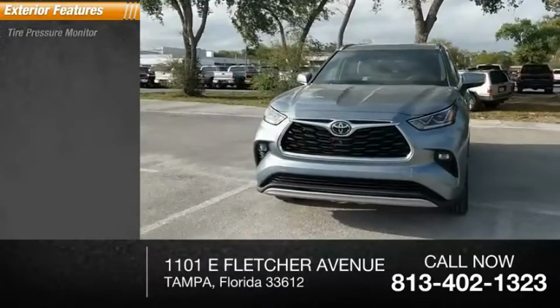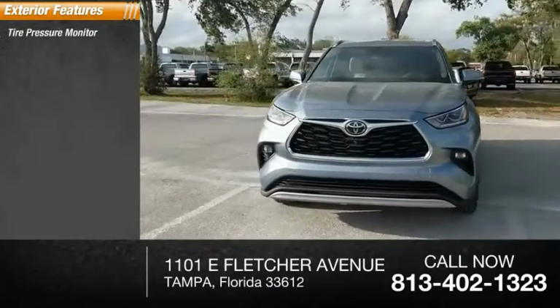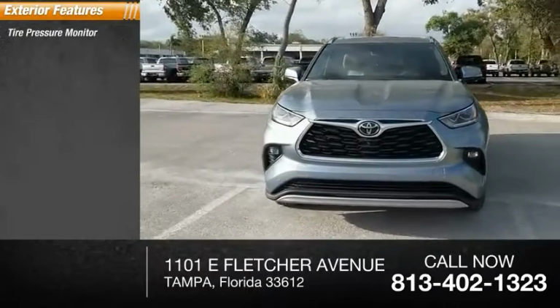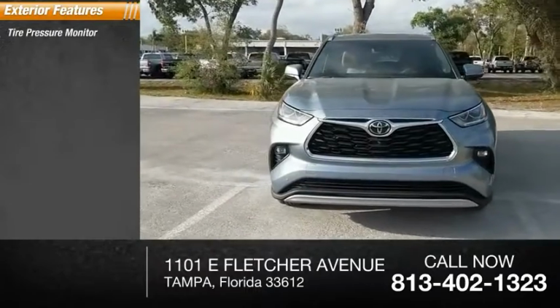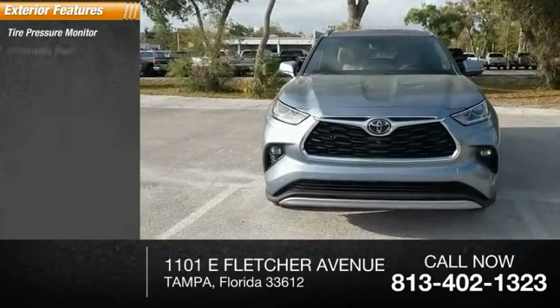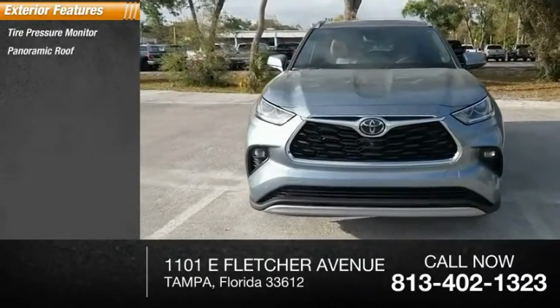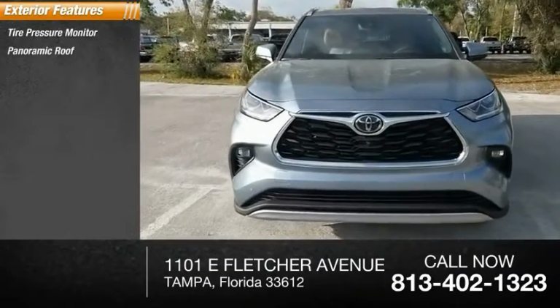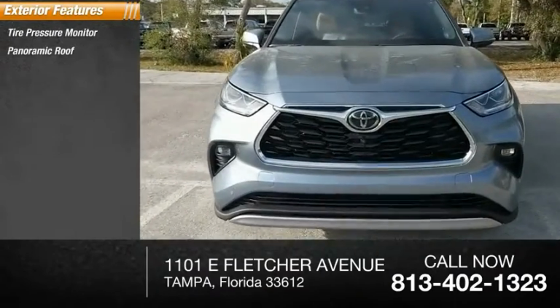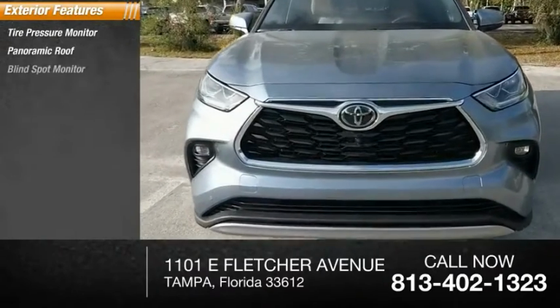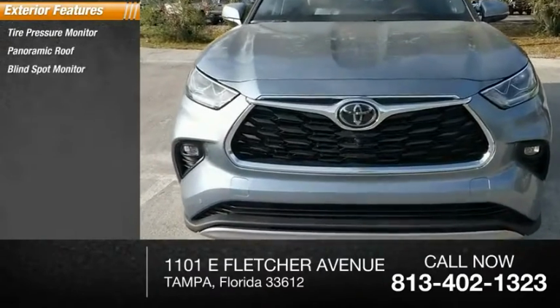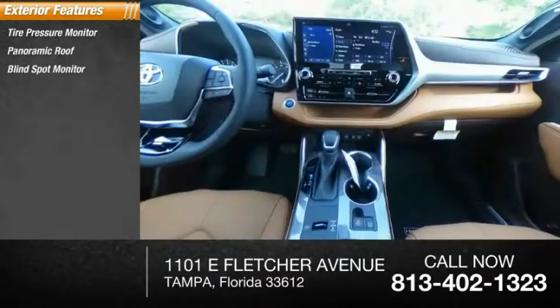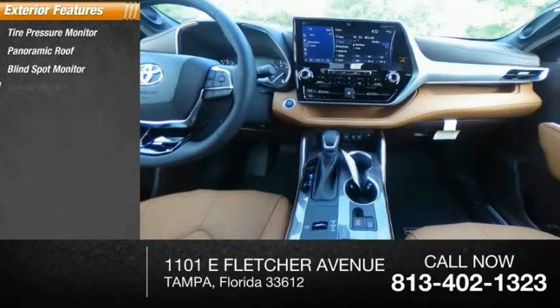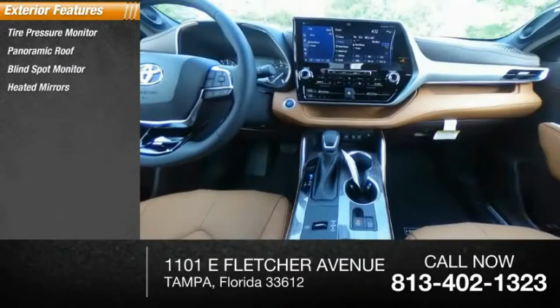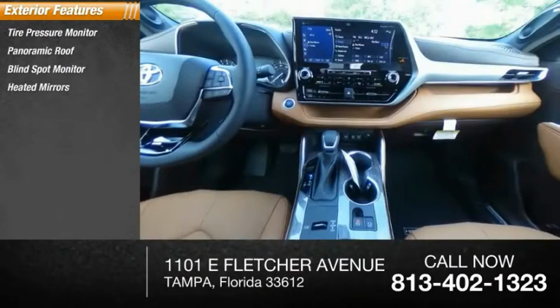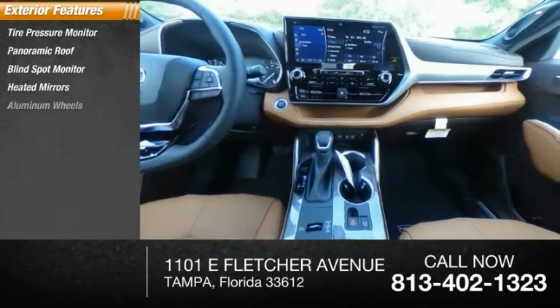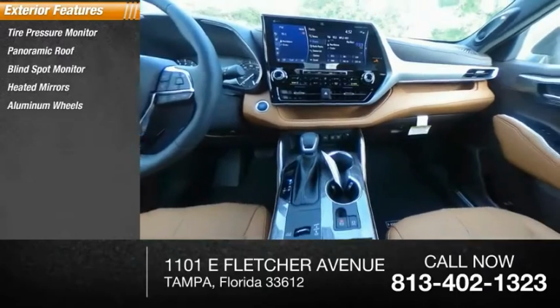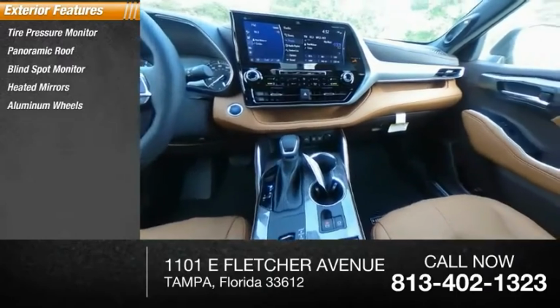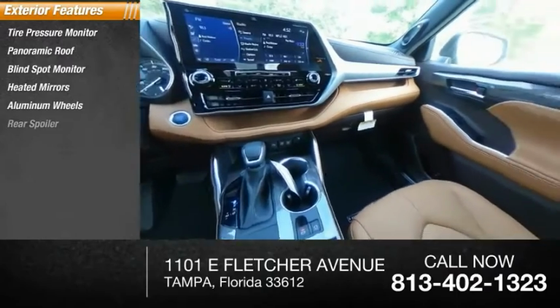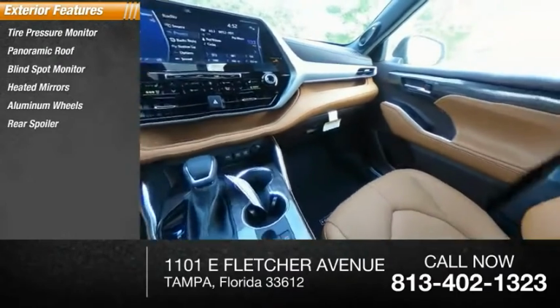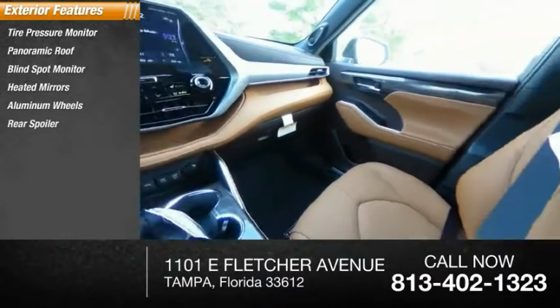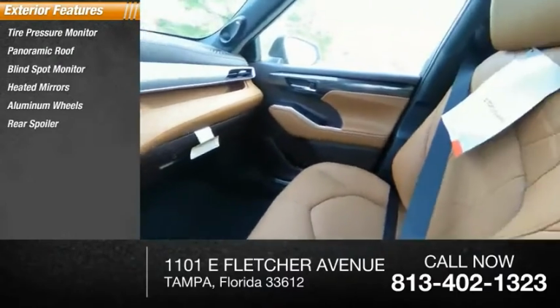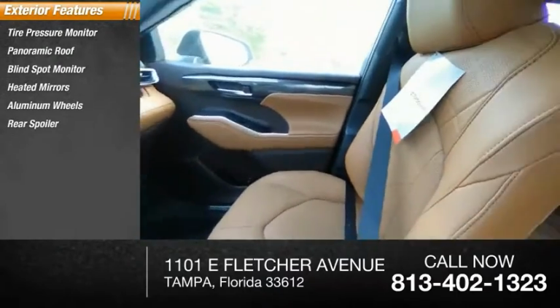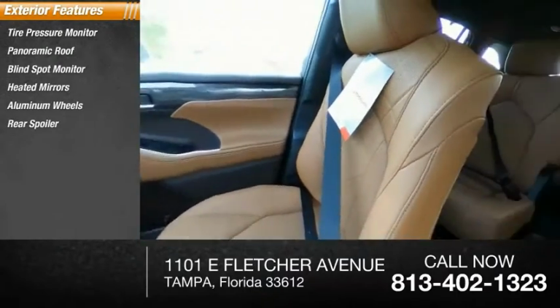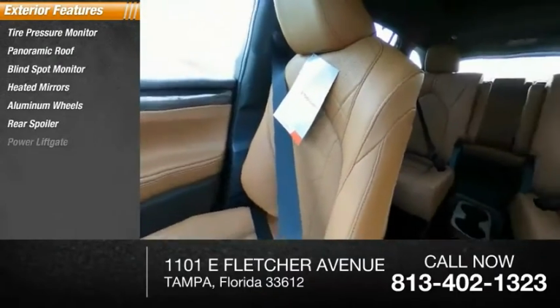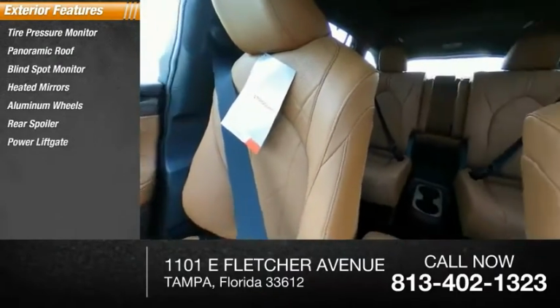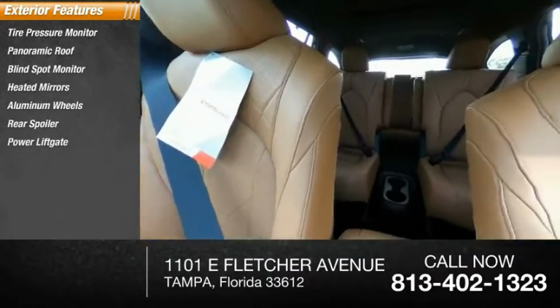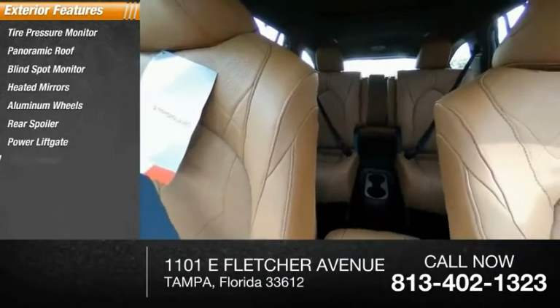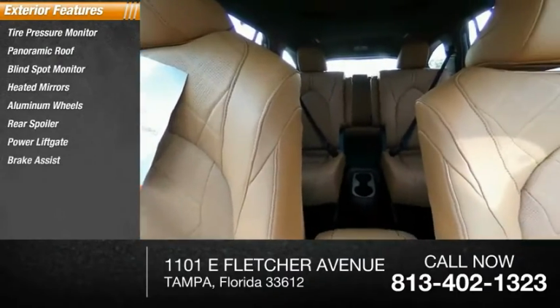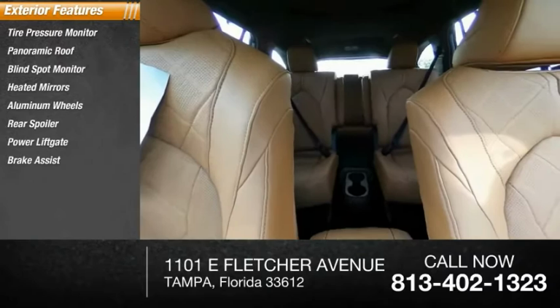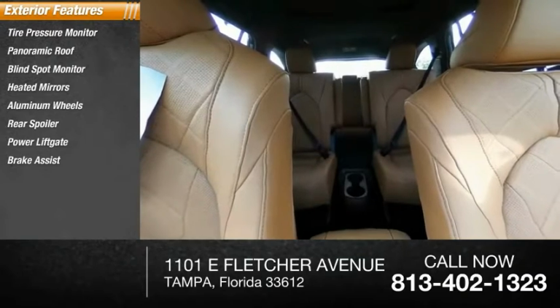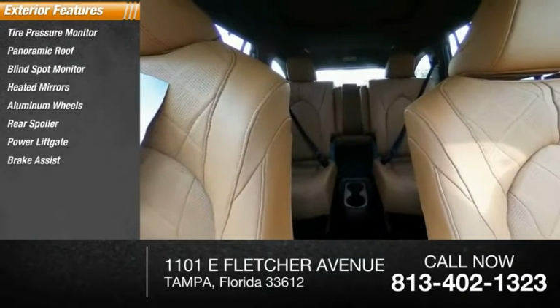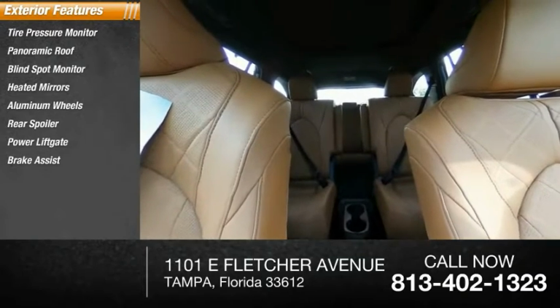Tire pressure monitor, panoramic roof, blind spot monitor, heated mirrors, aluminum wheels, rear spoiler, power lift gate. Brake assist, traction control, stability control.